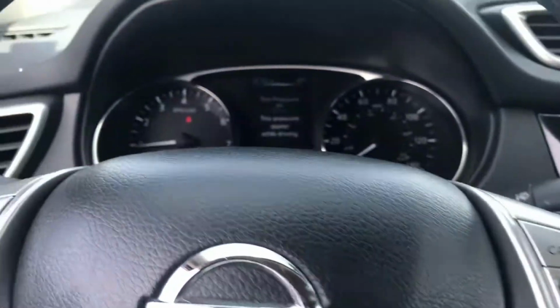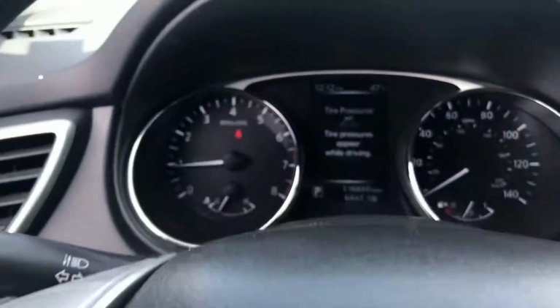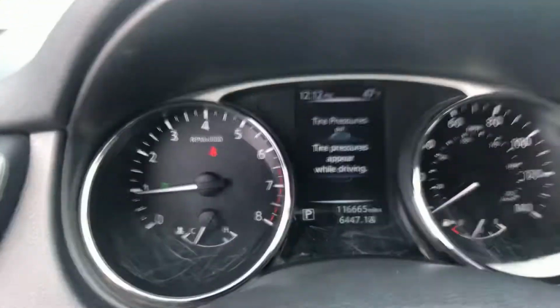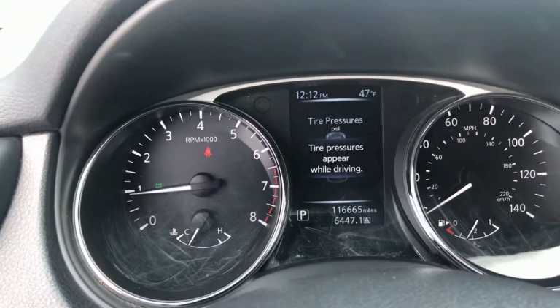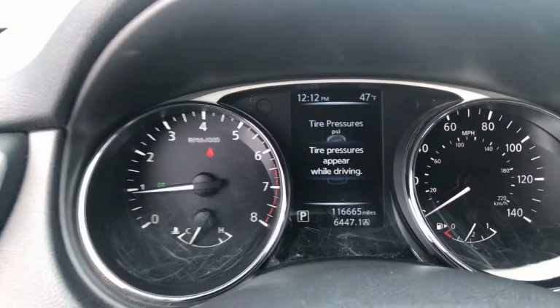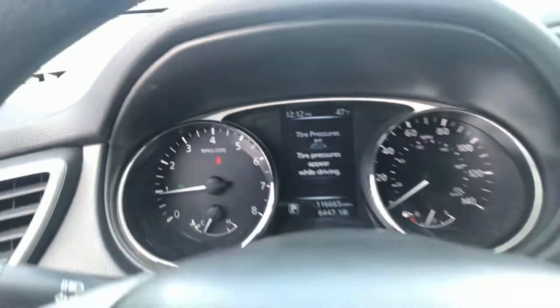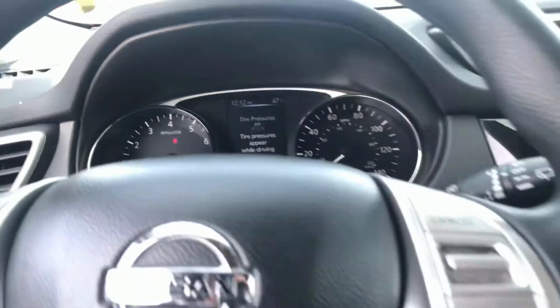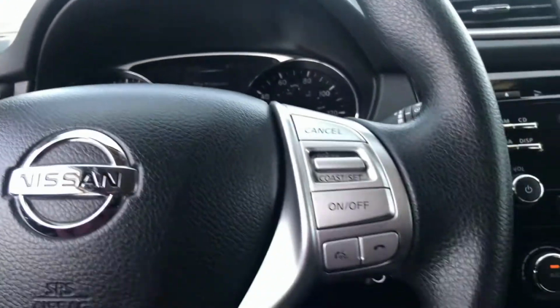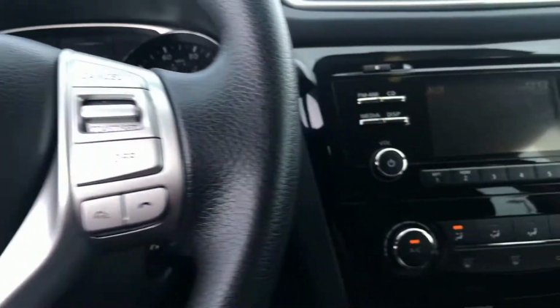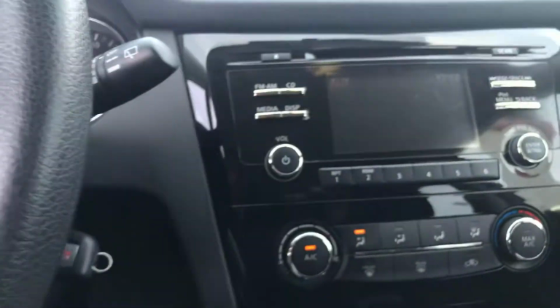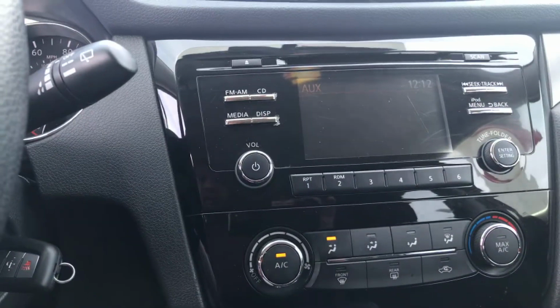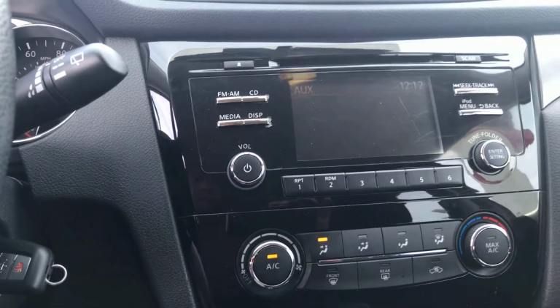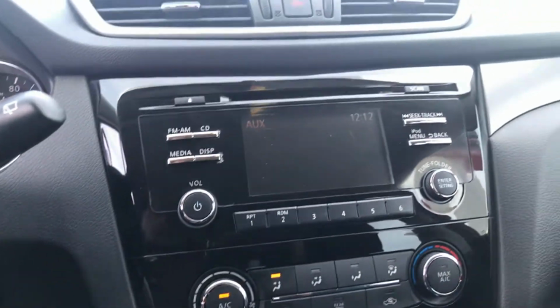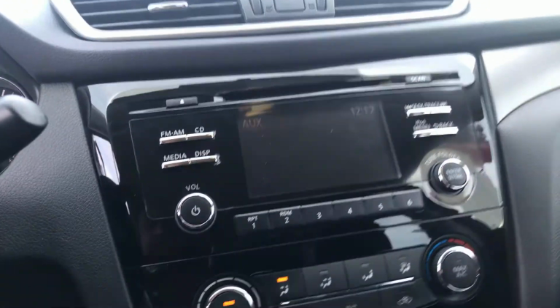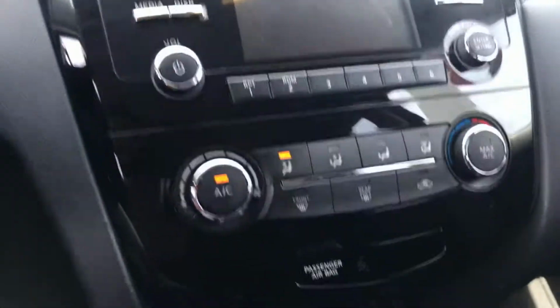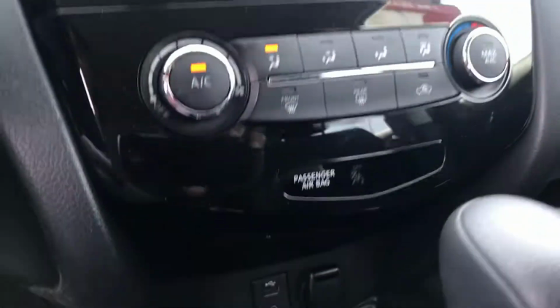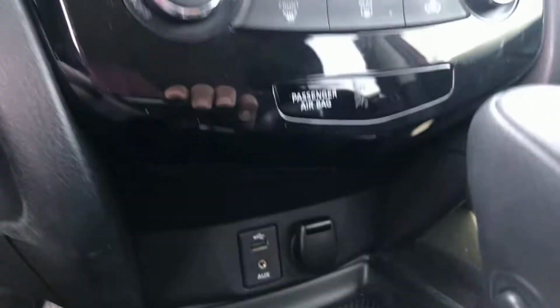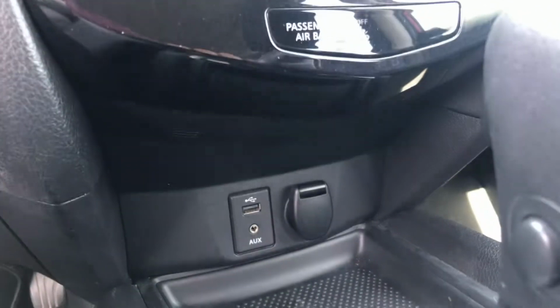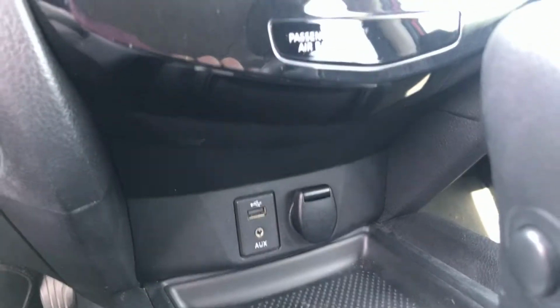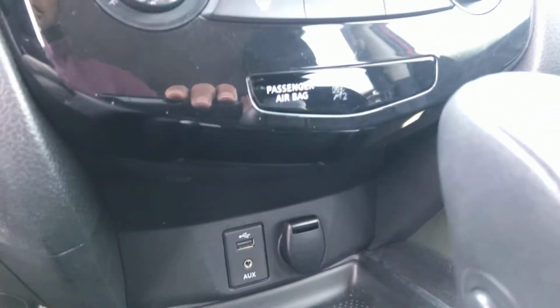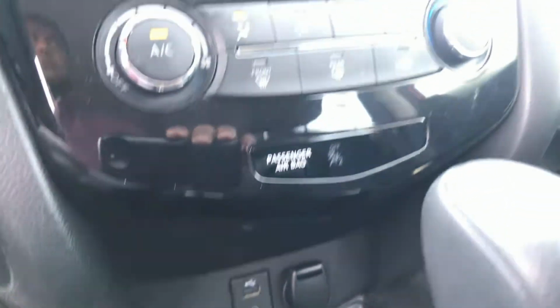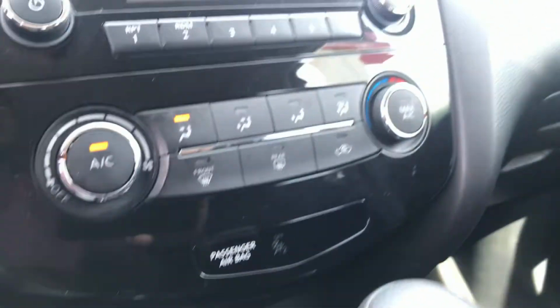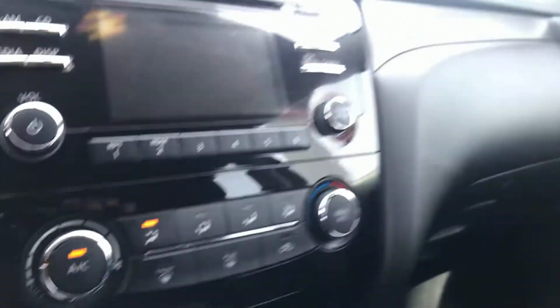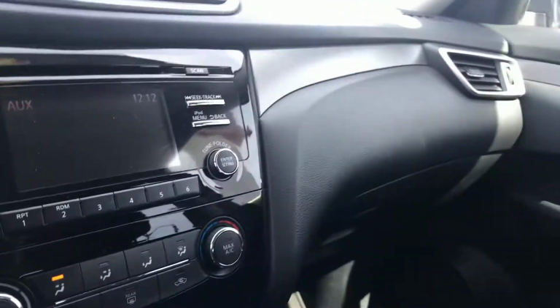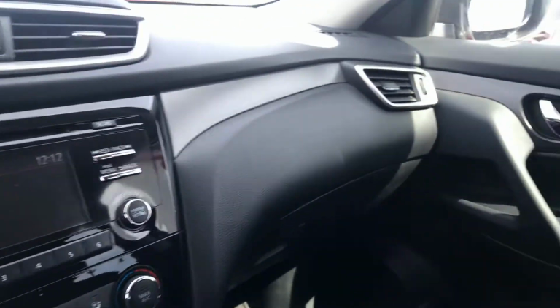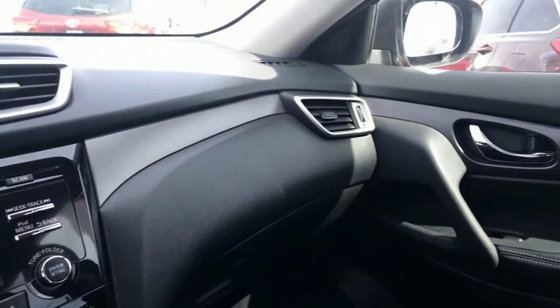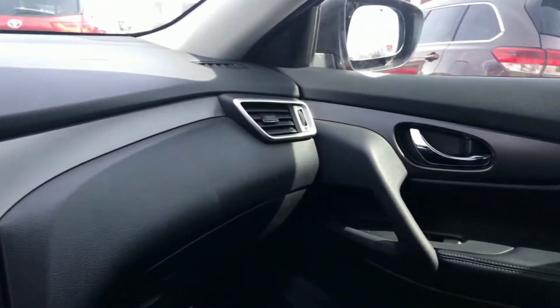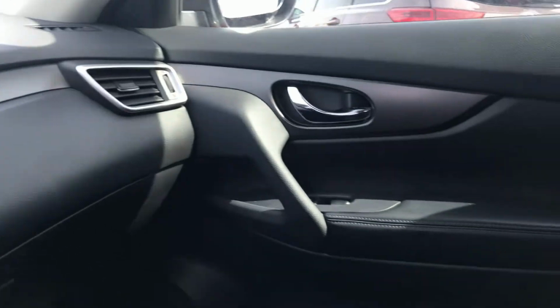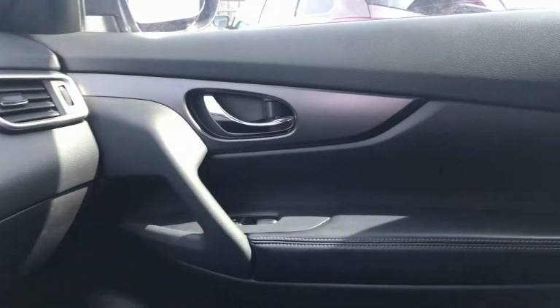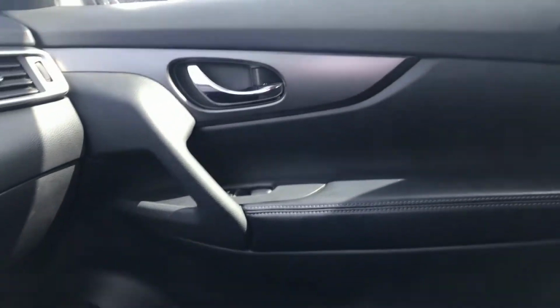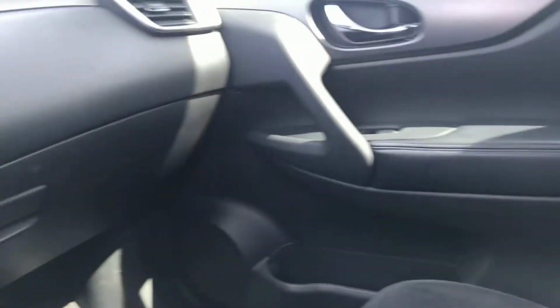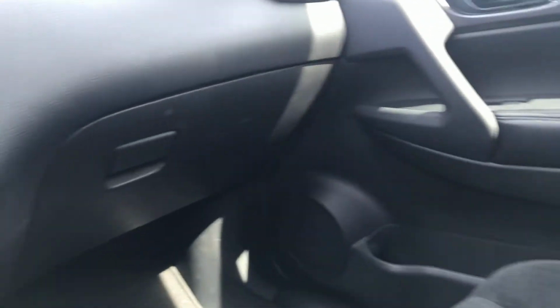This thing has 116,000 miles at the time of the video. Got your AM, FM, CD player, auxiliary, and a USB port down below. It's actually a really nice car — very clean, non-smoker.